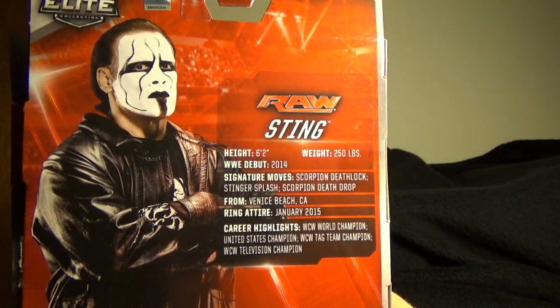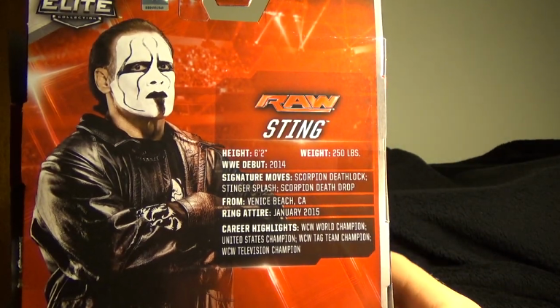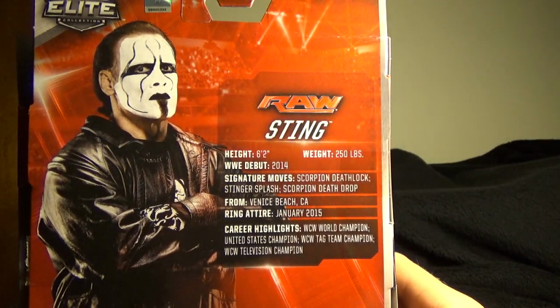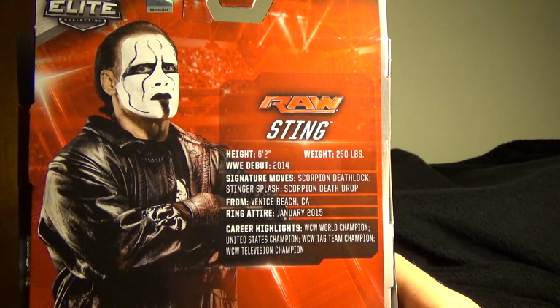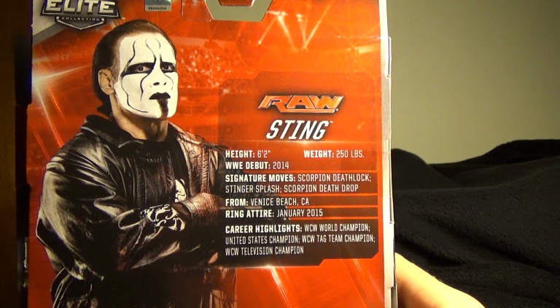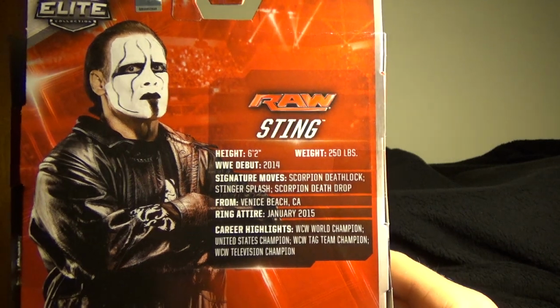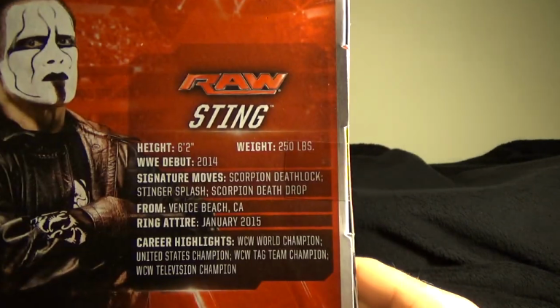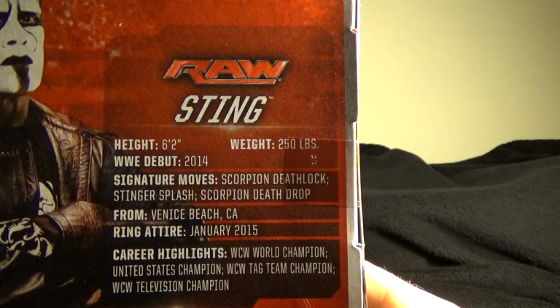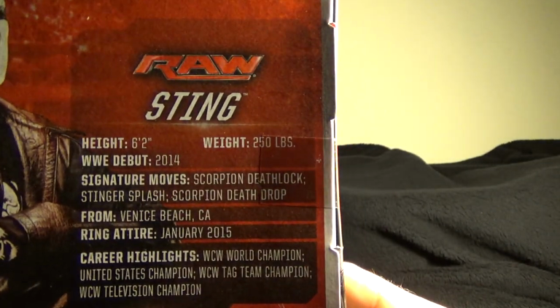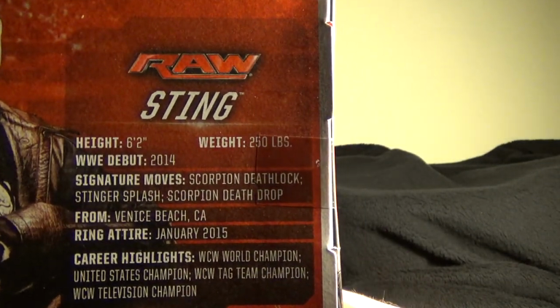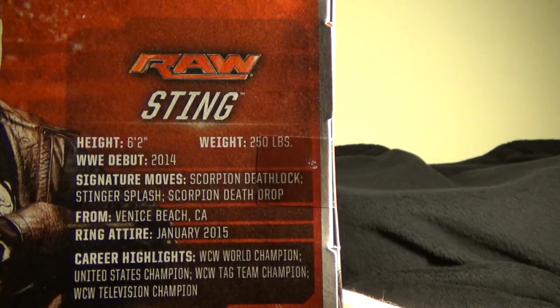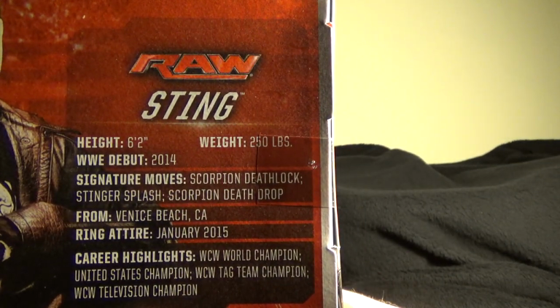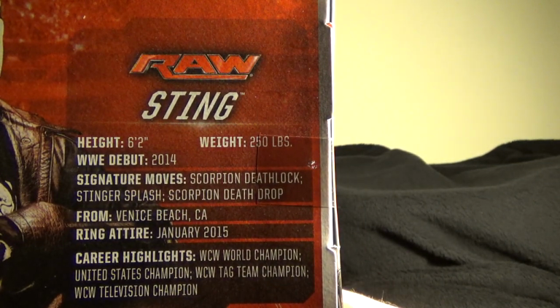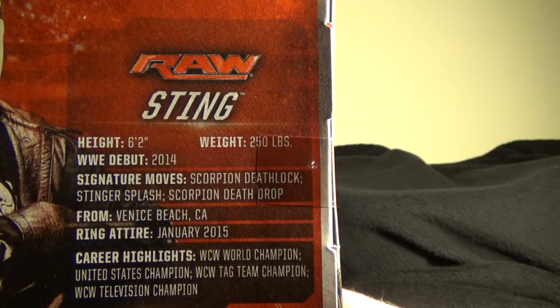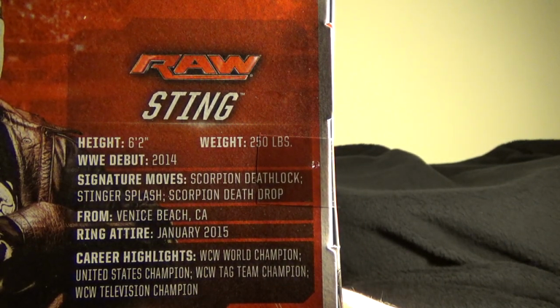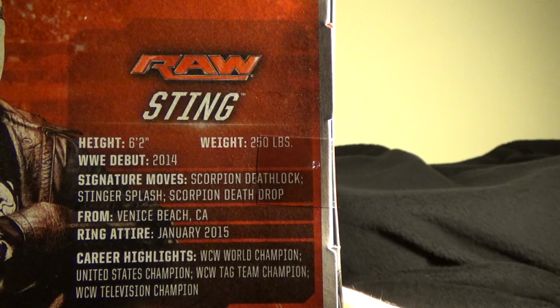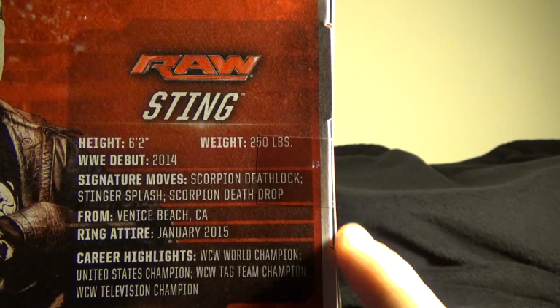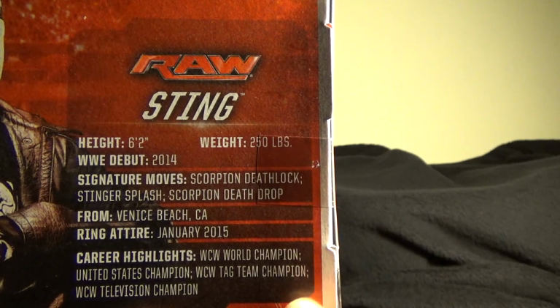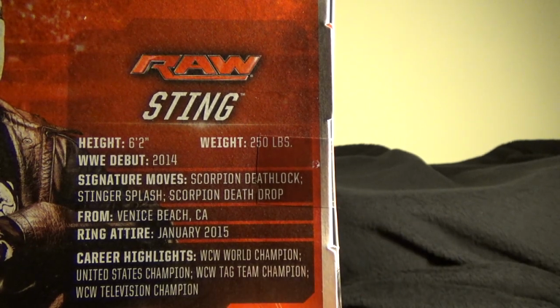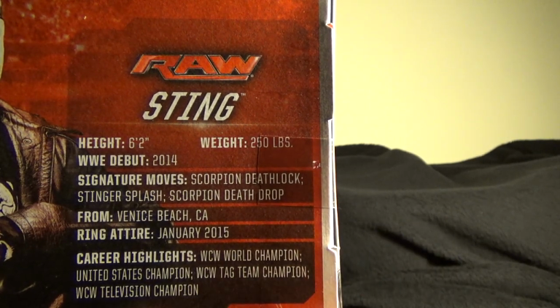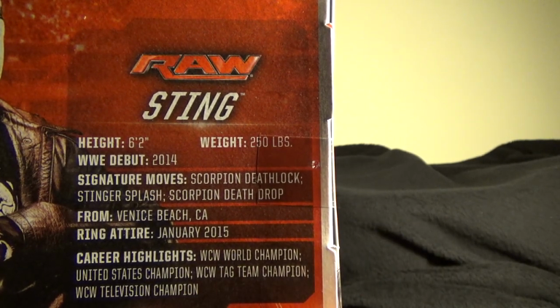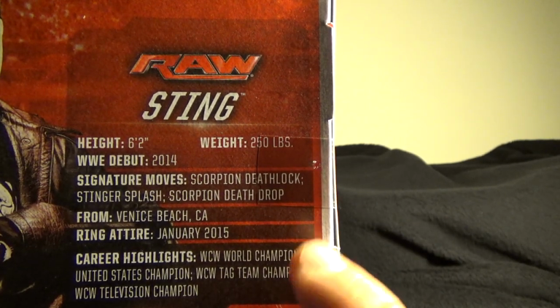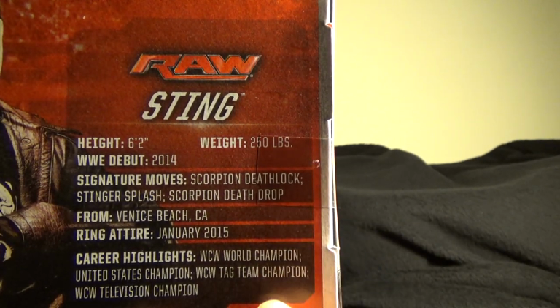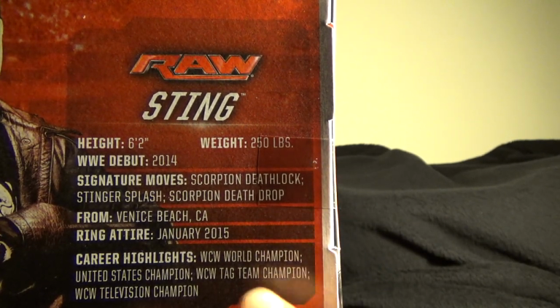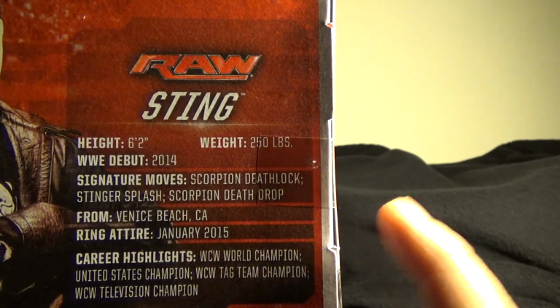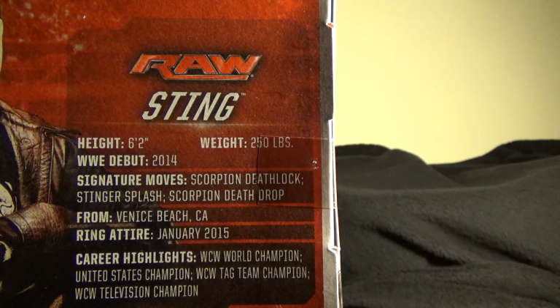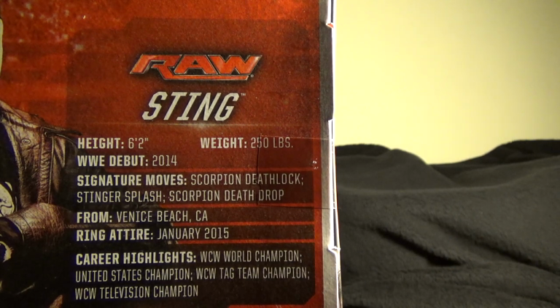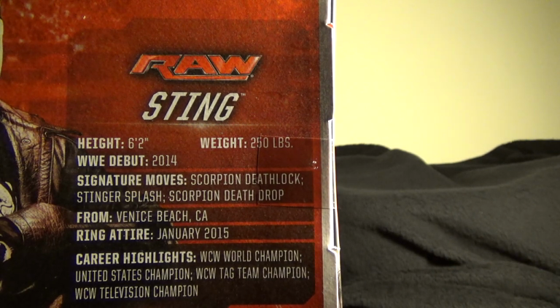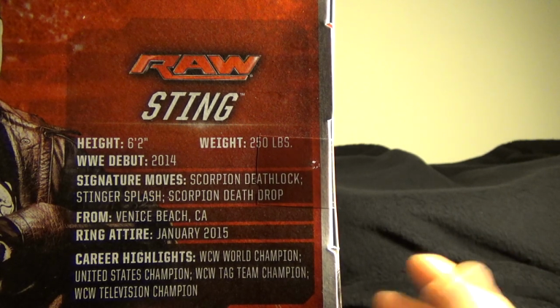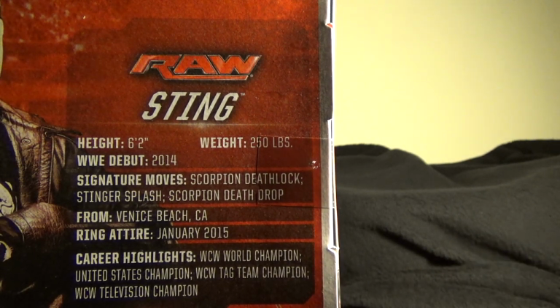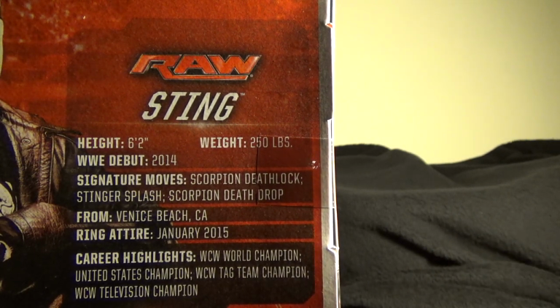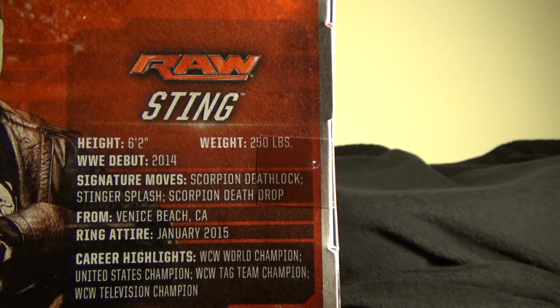Let's look at the back. There he is again — his whole little bio, showing it up close and personal. His accomplishments with WCW. There's no mention of TNA, of course, because it belongs to a different company, a different entity.